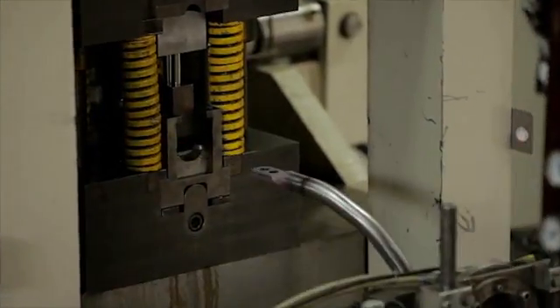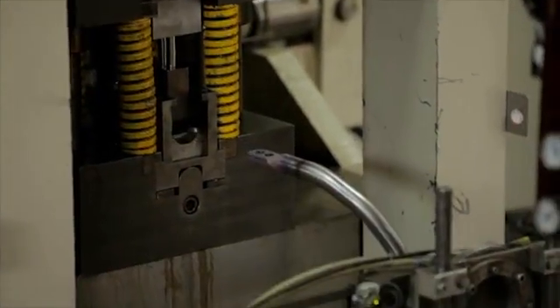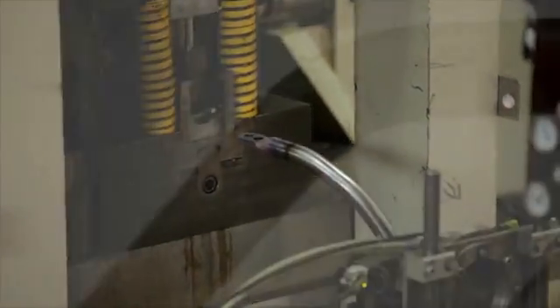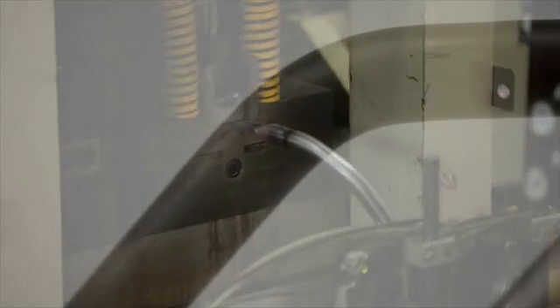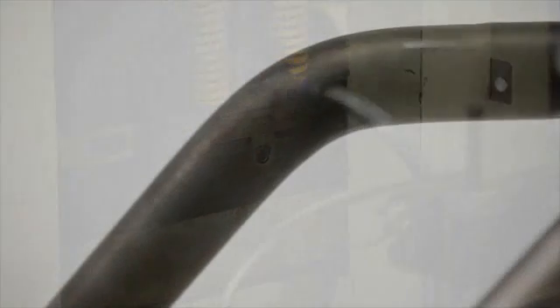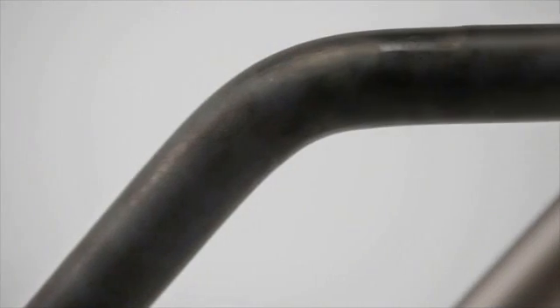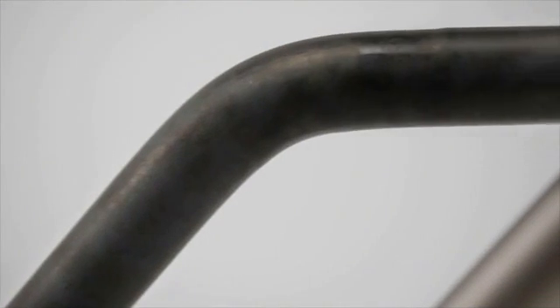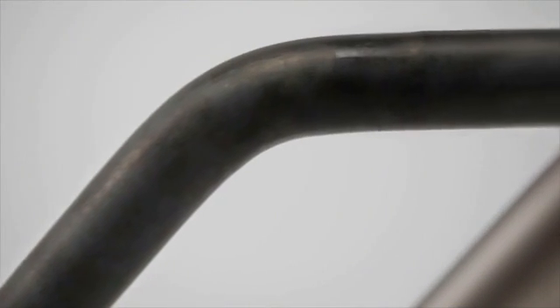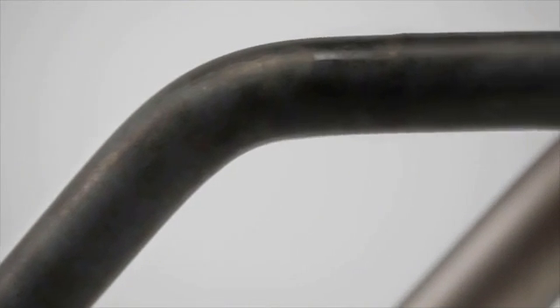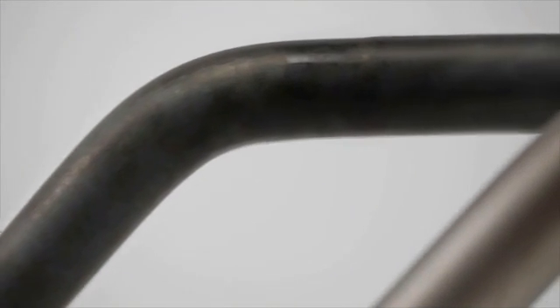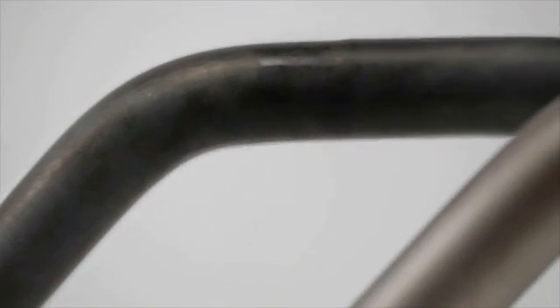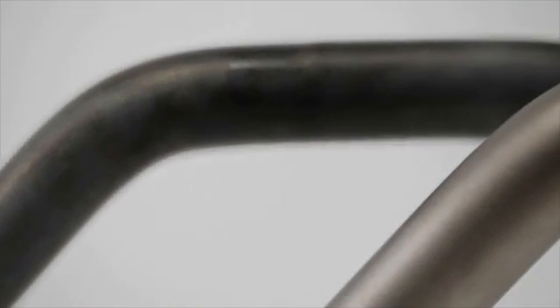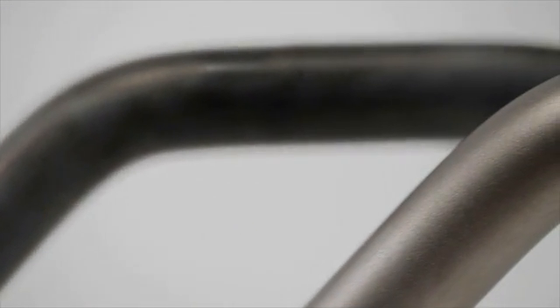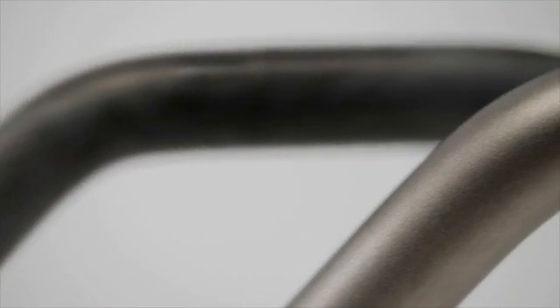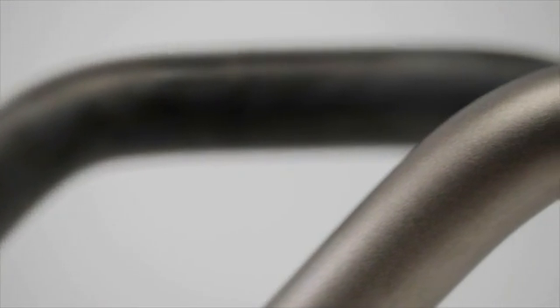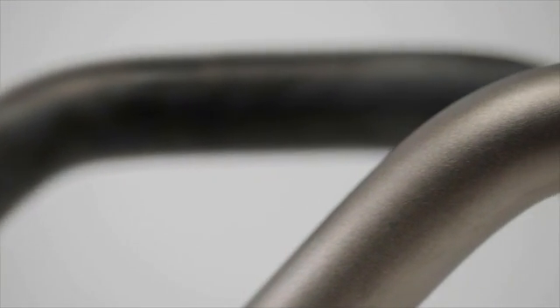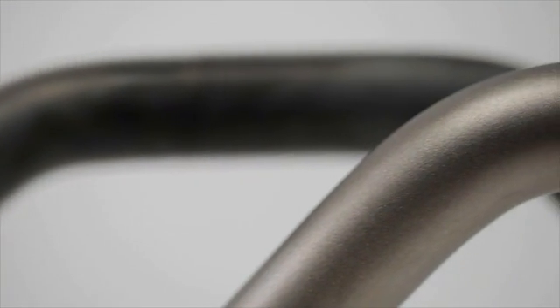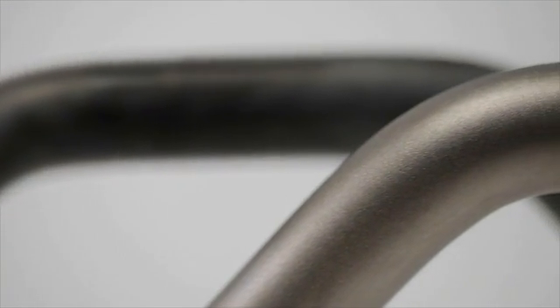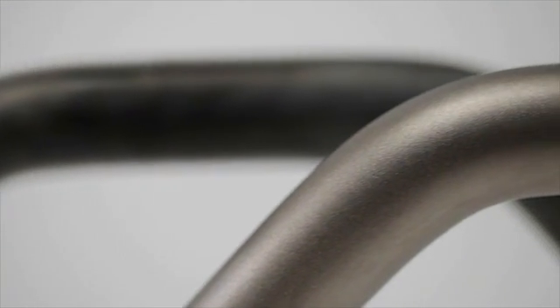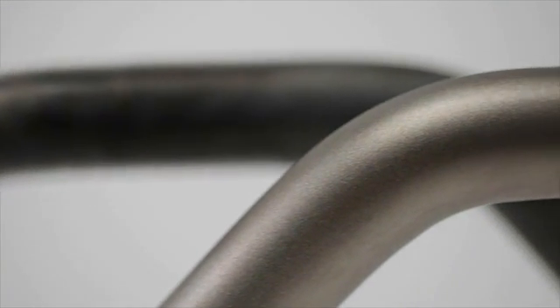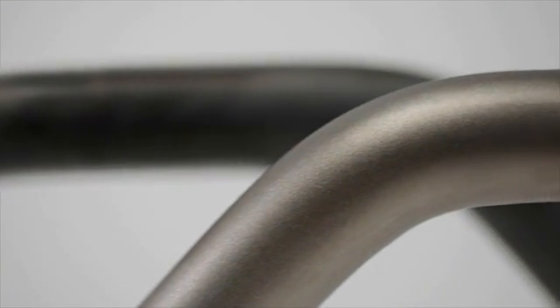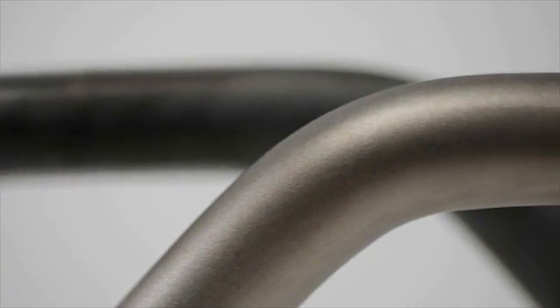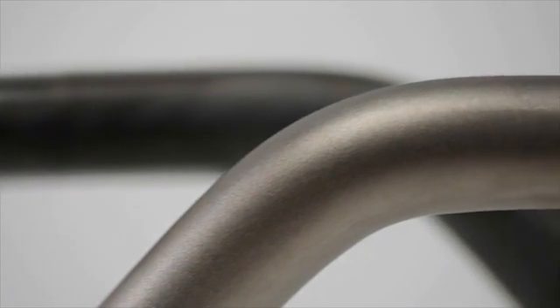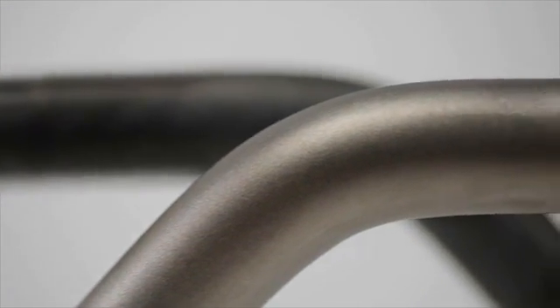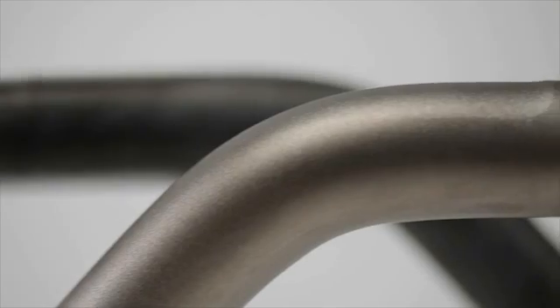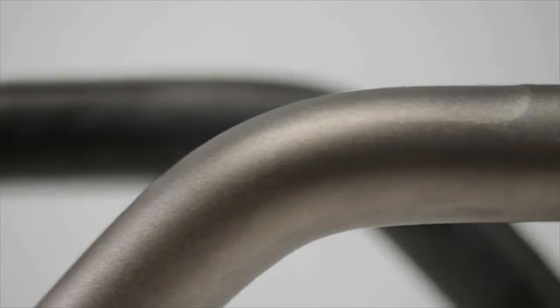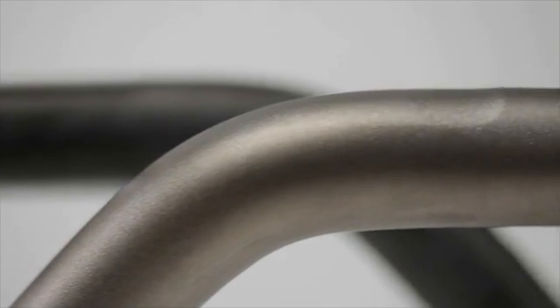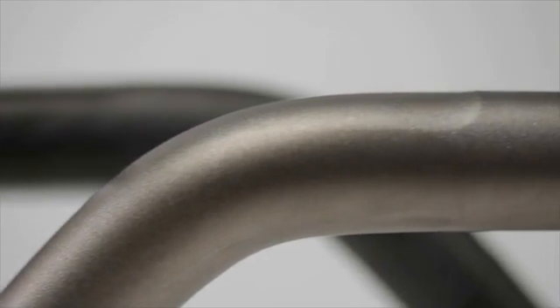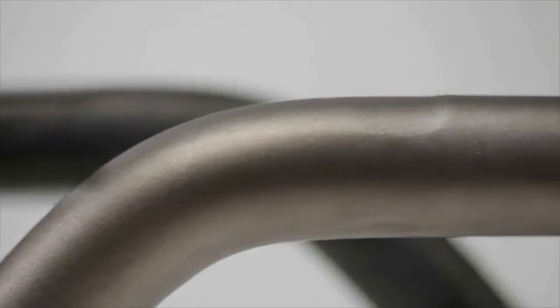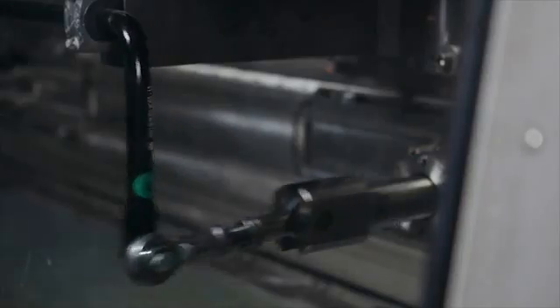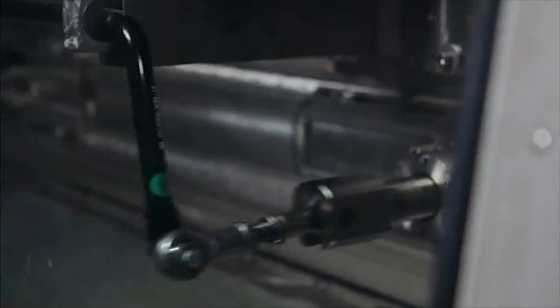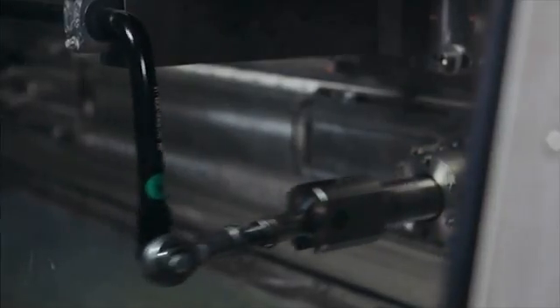Like our springs, we temper the sway bars to take the strain off the material and shot-peen them to increase their service life.